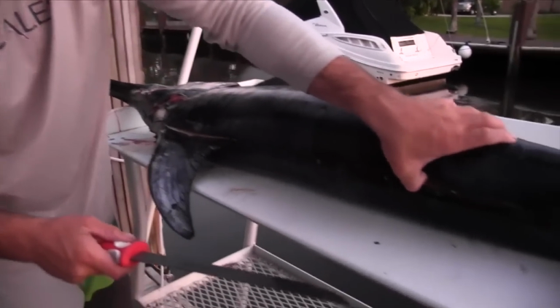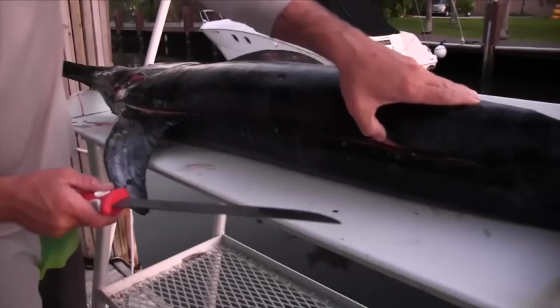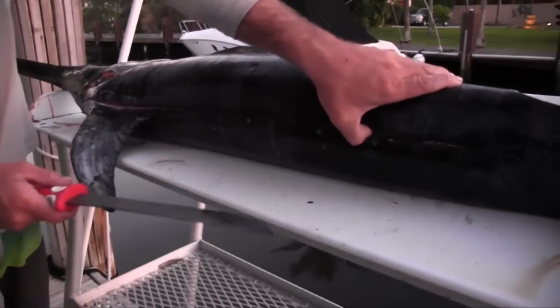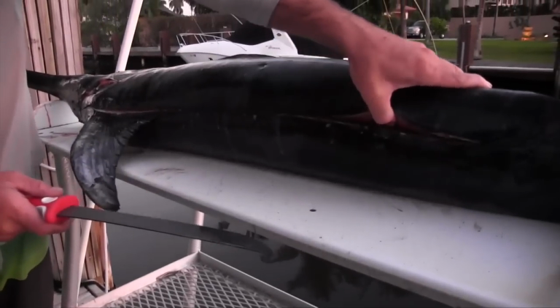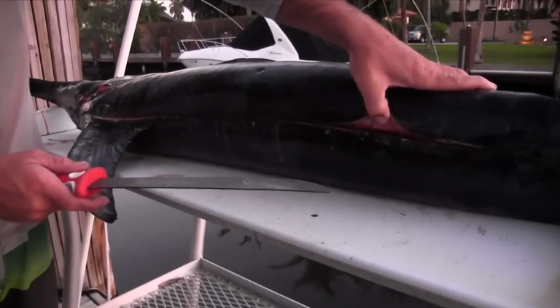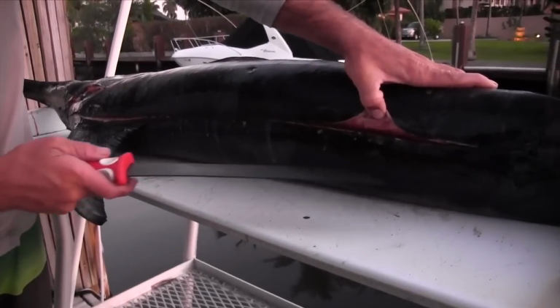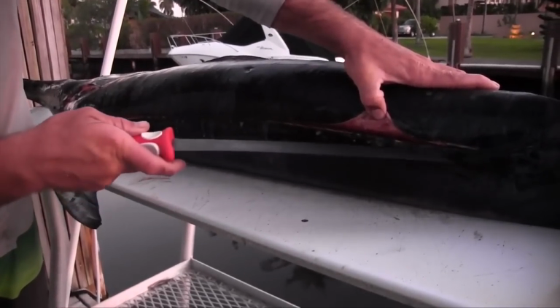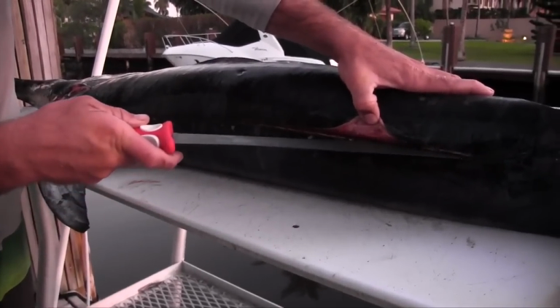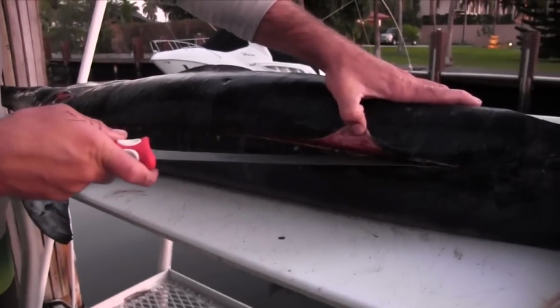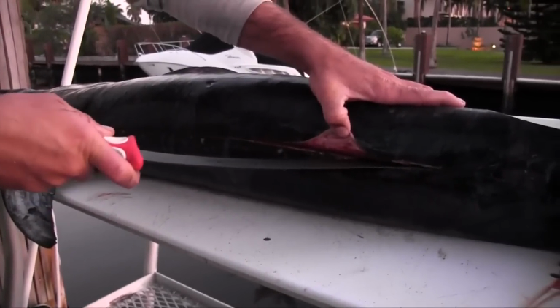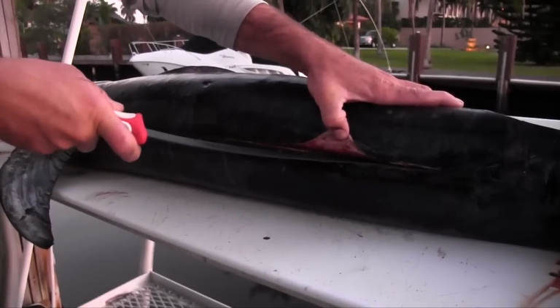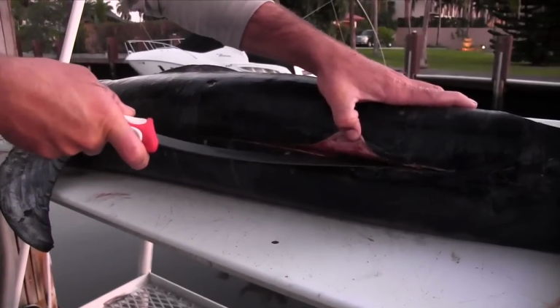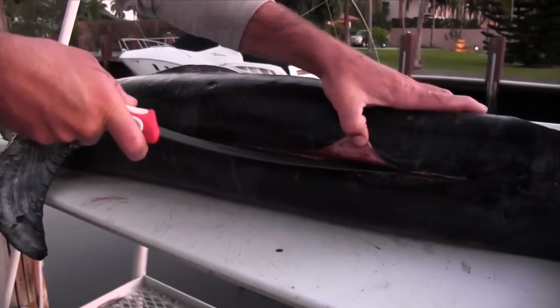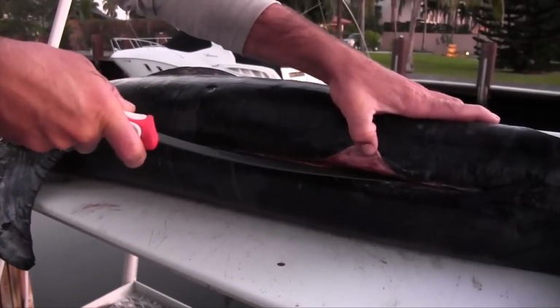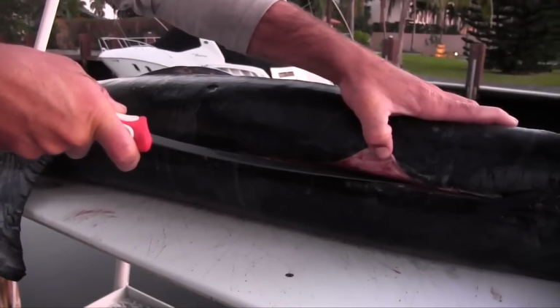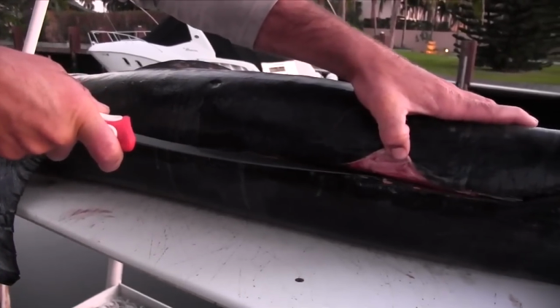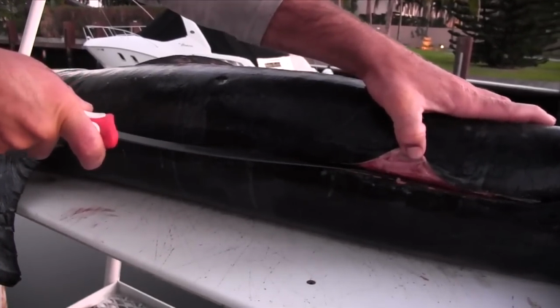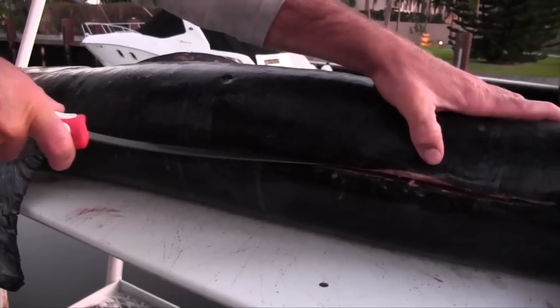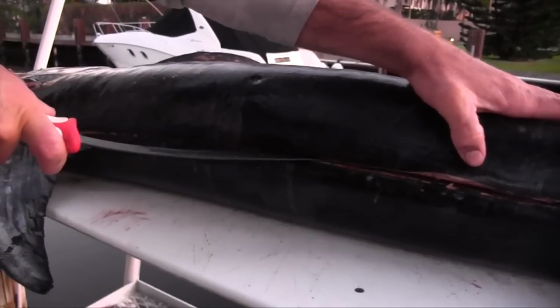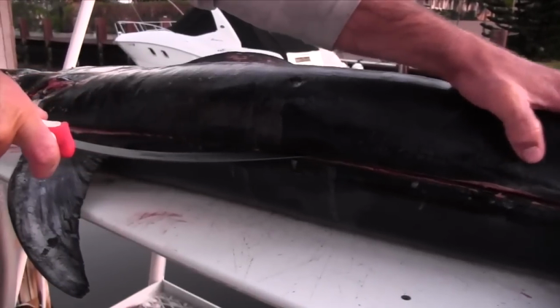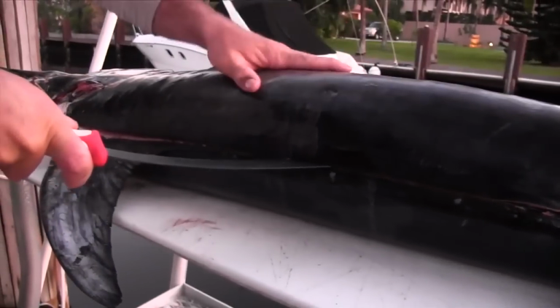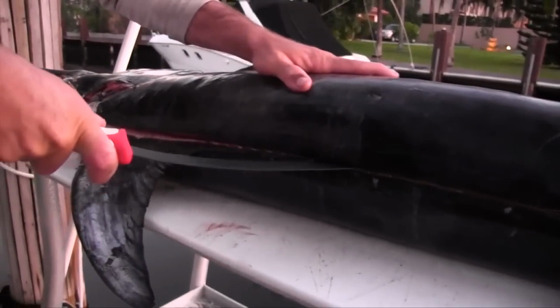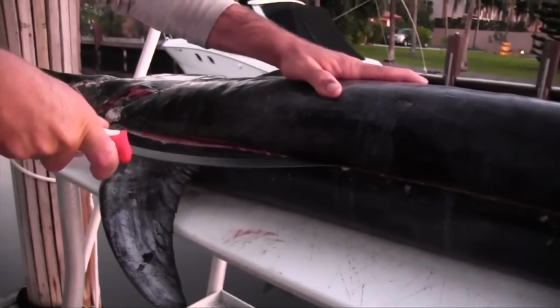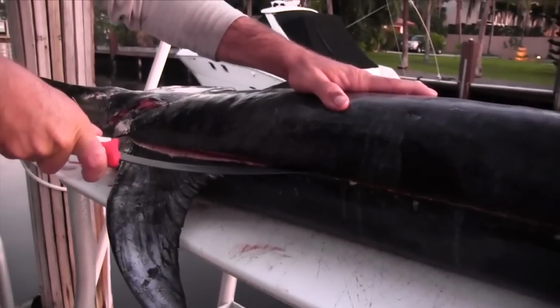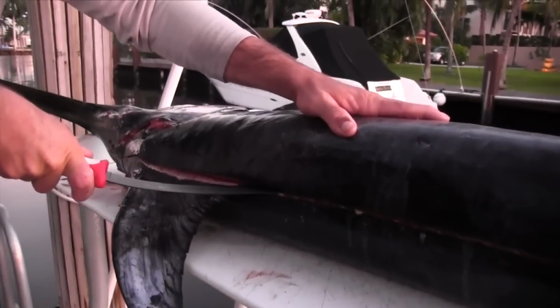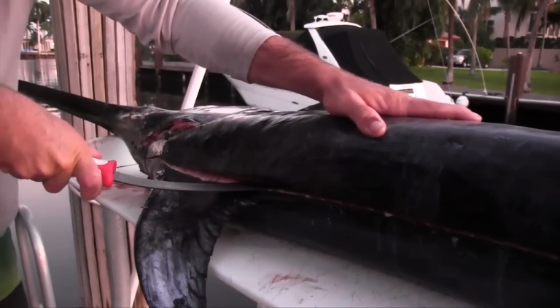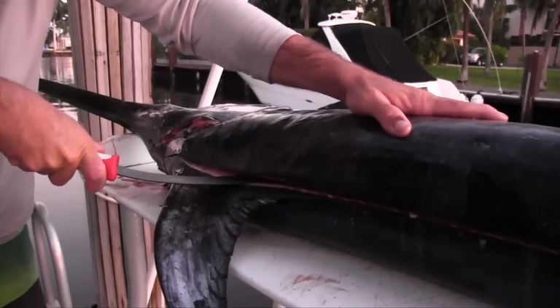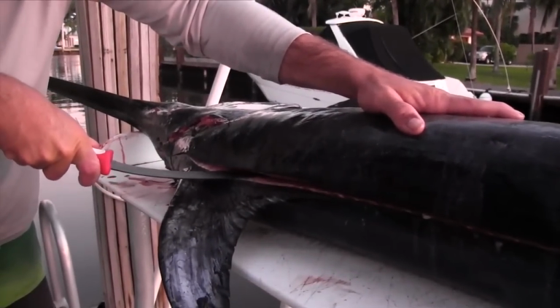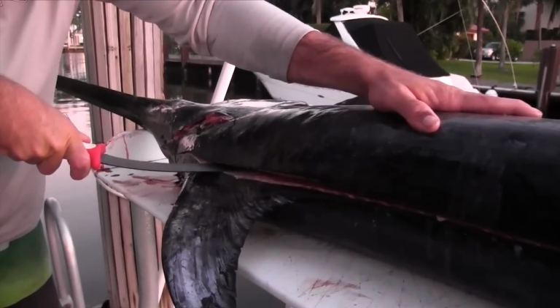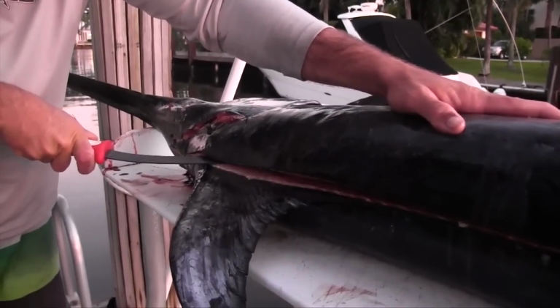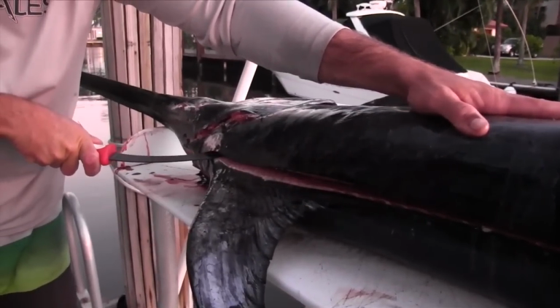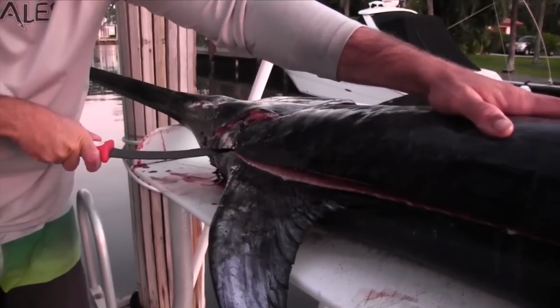From here I can peel the meat back with my finger. I'm going to lay my knife real flat on his backbone and just kind of graze across the meat. Very important to have a sharp knife for this.